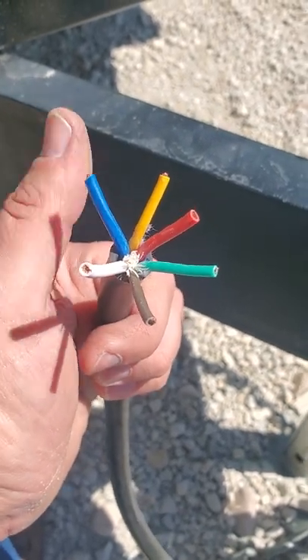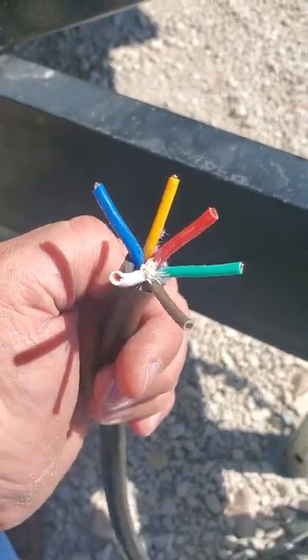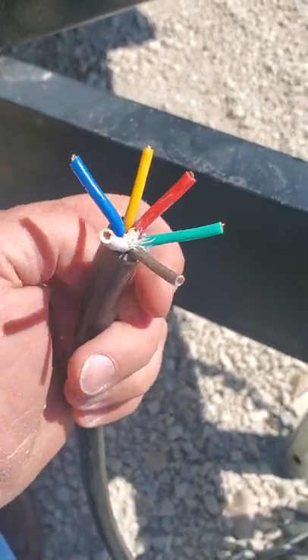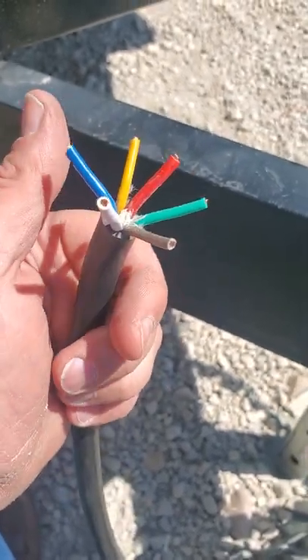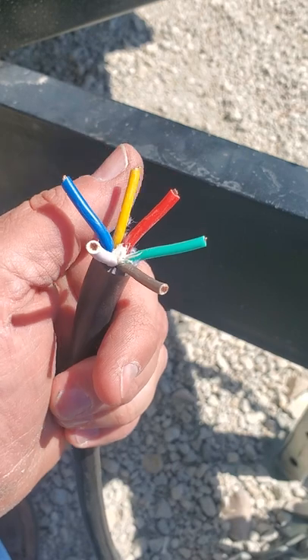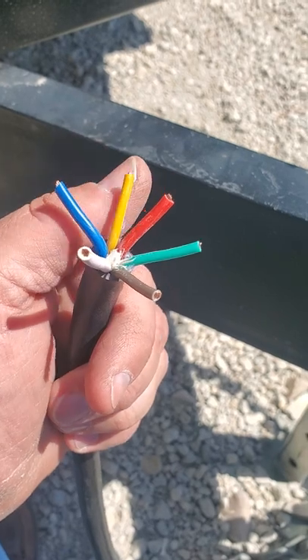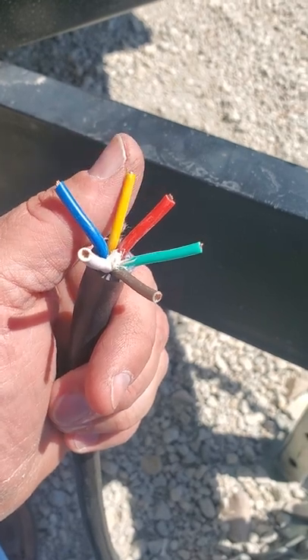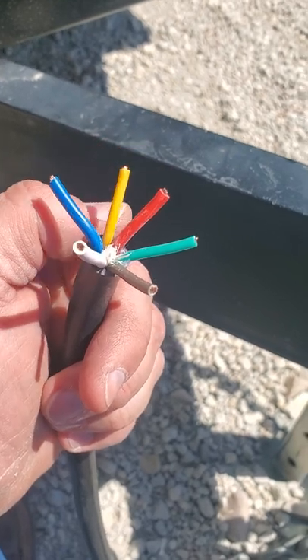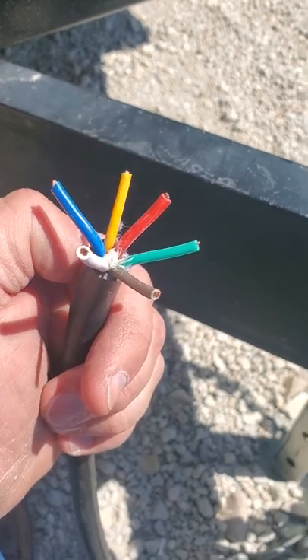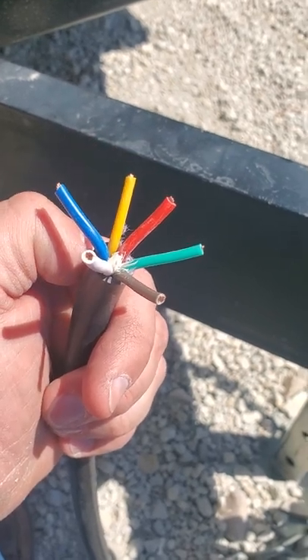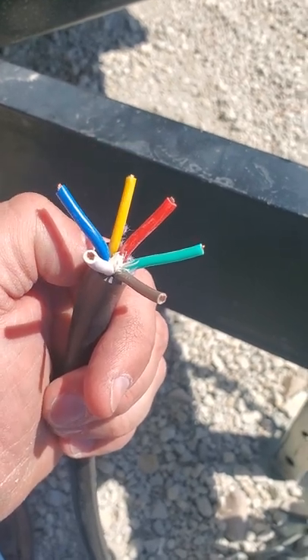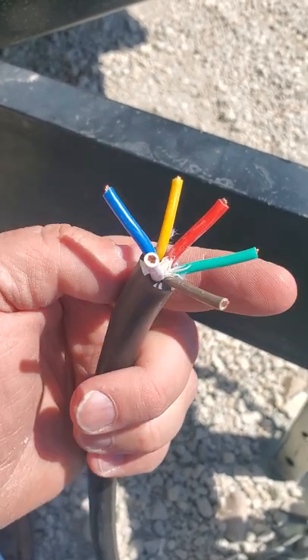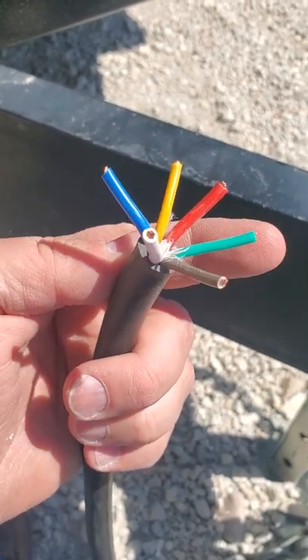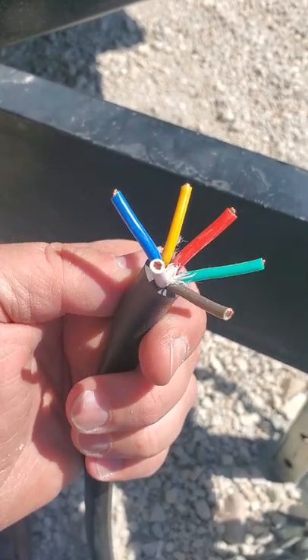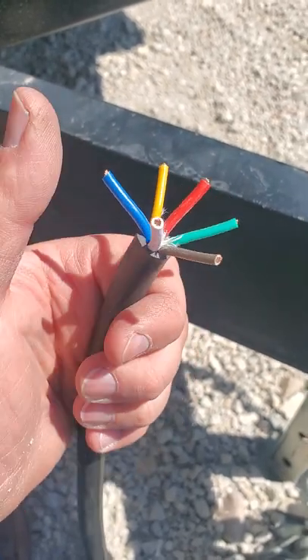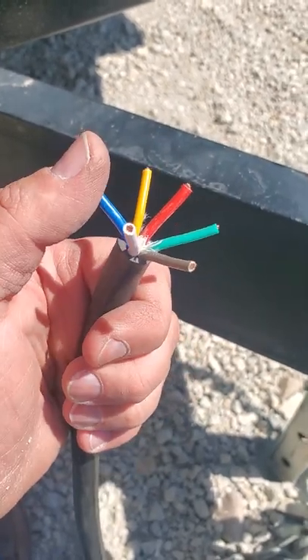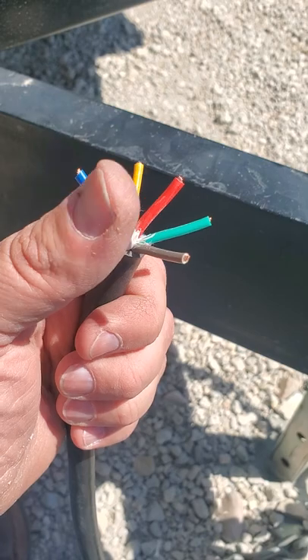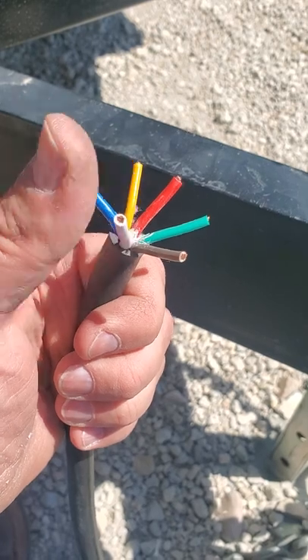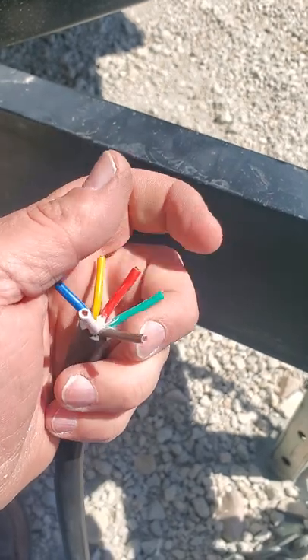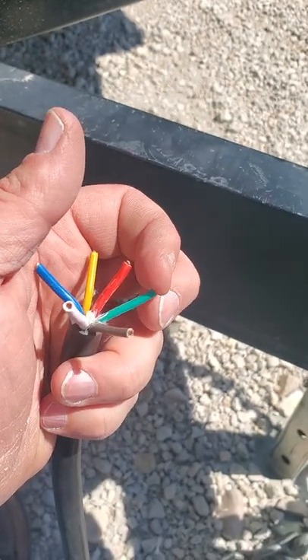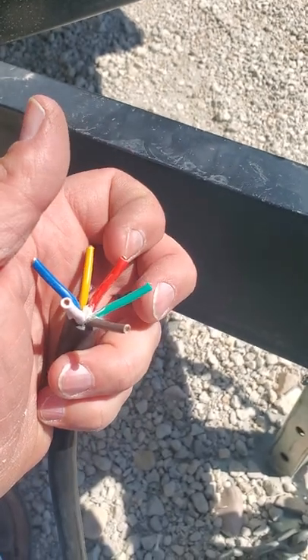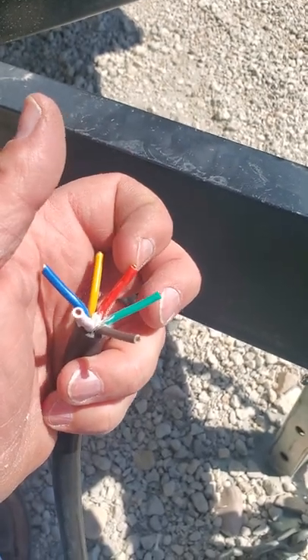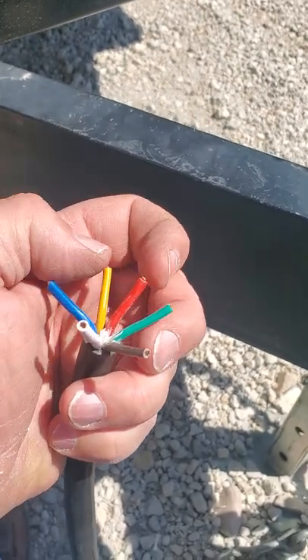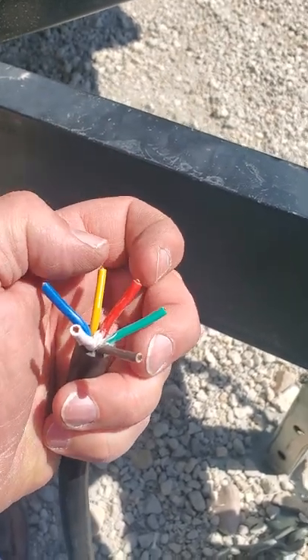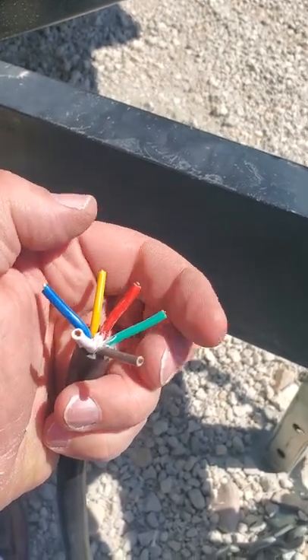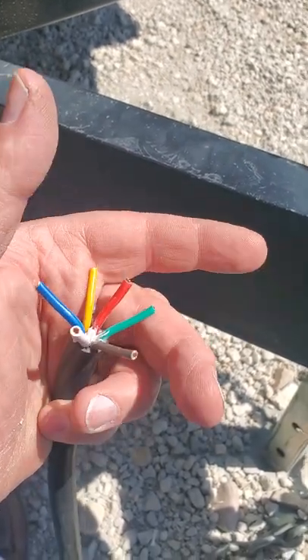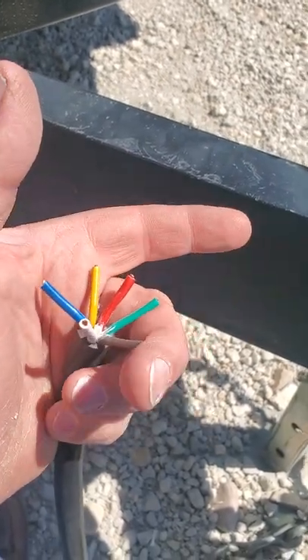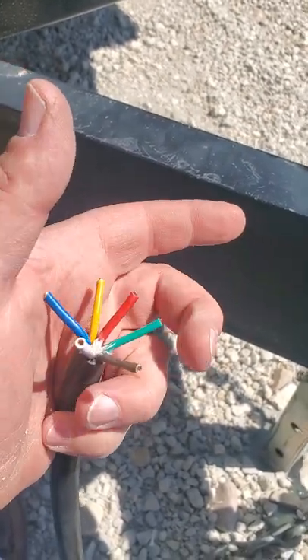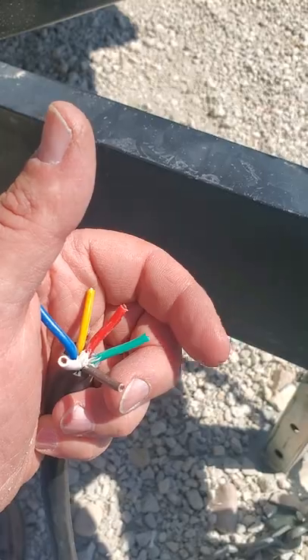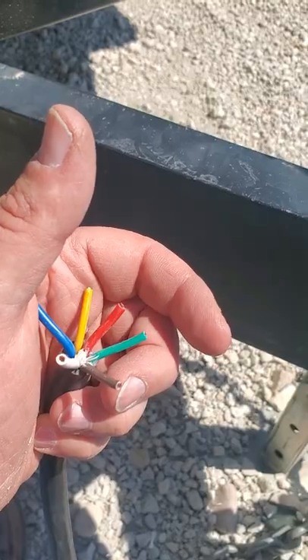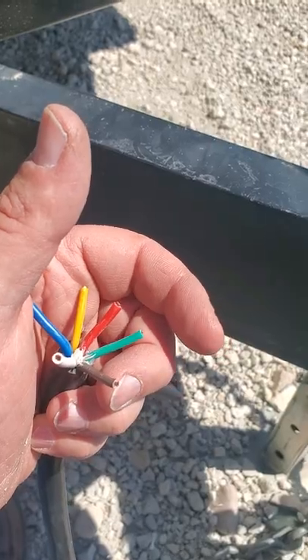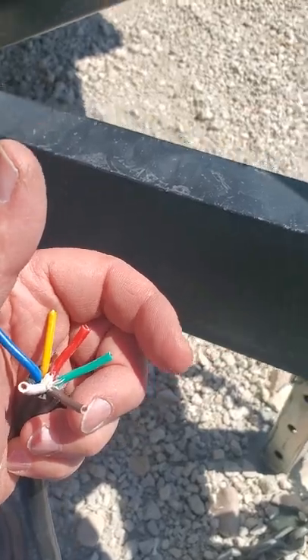Brakes — I don't know the colors offhand — but brakes, ground, power, right, left, and tail, if I'm not mistaken. I could be wrong on those.